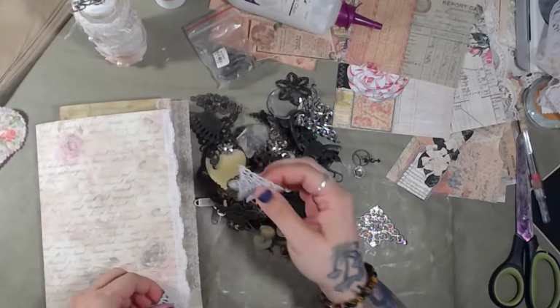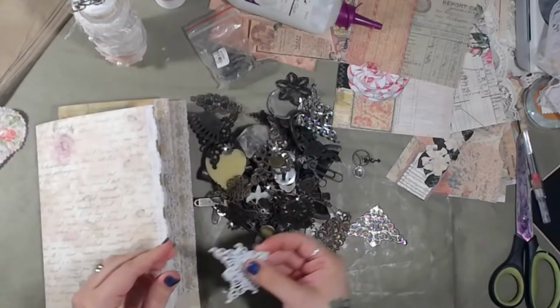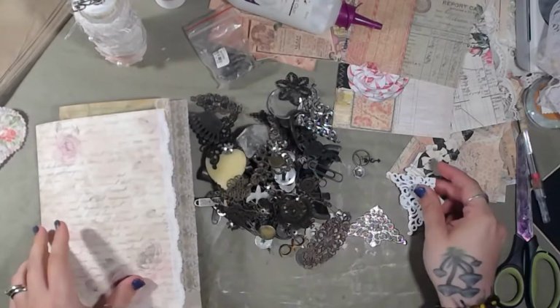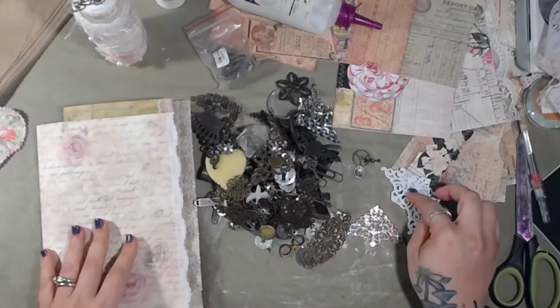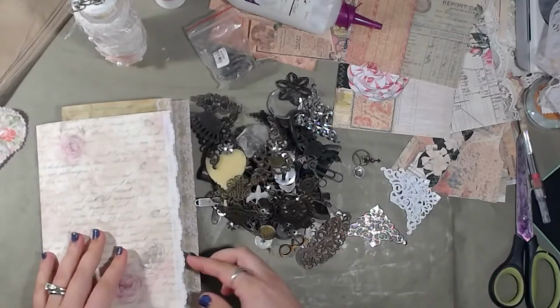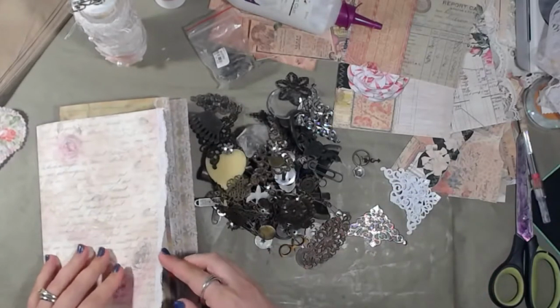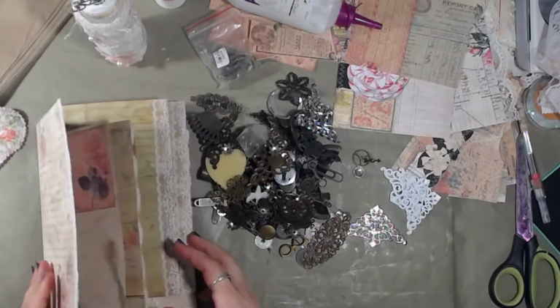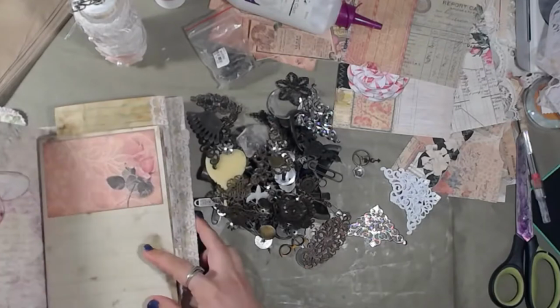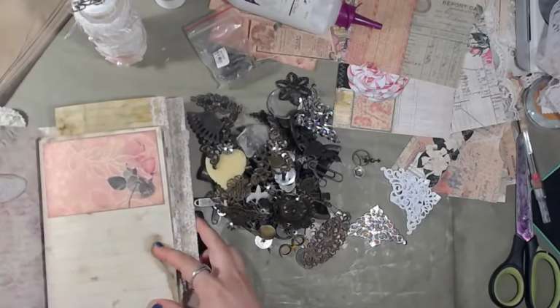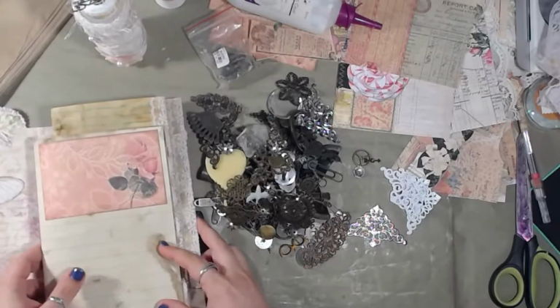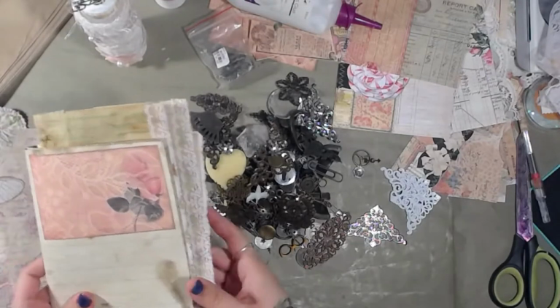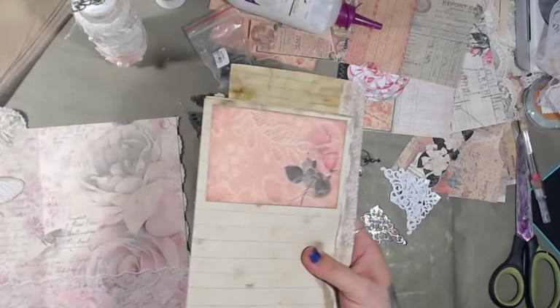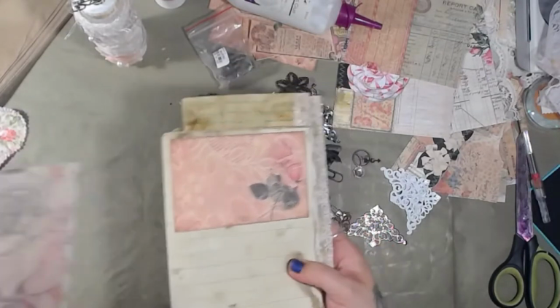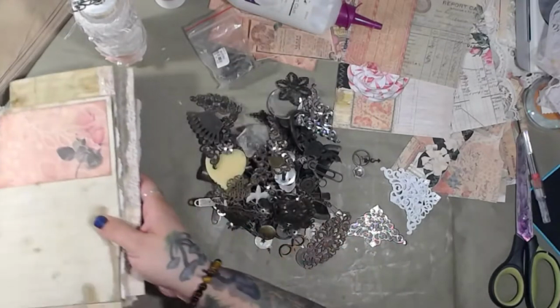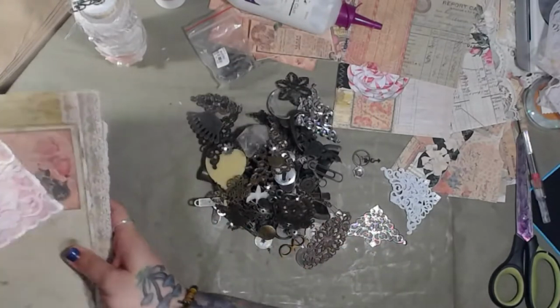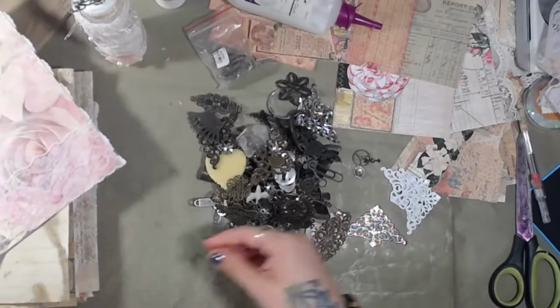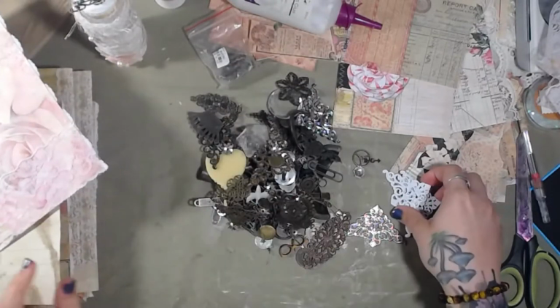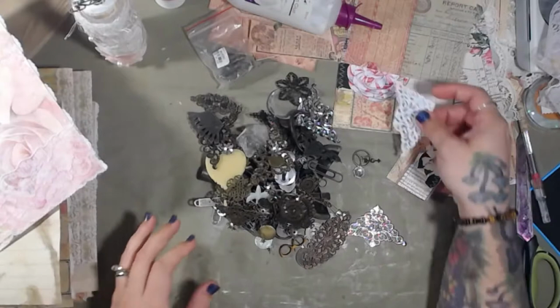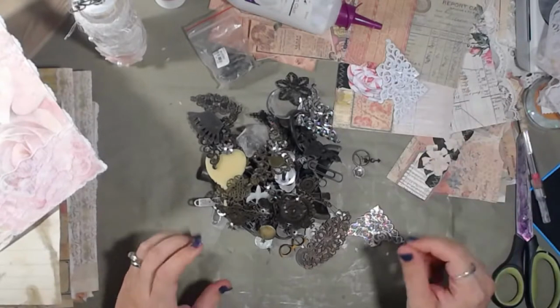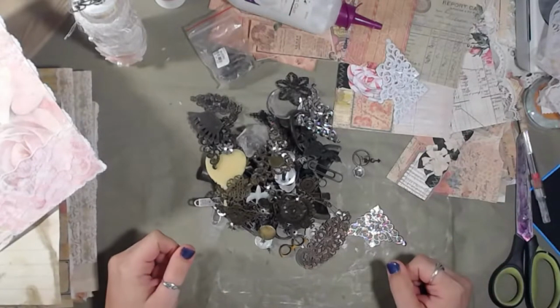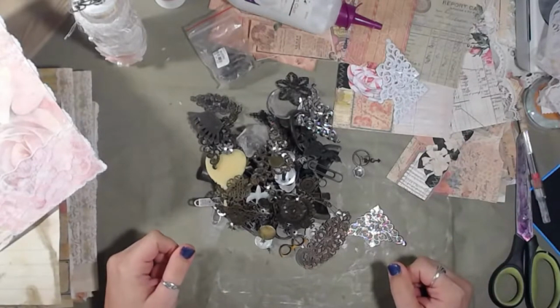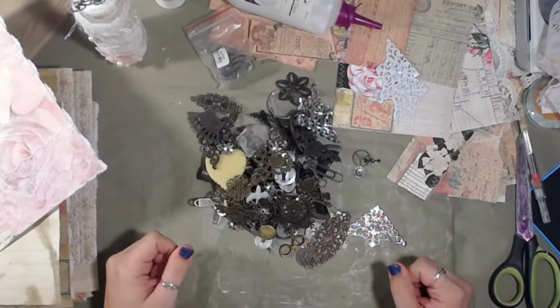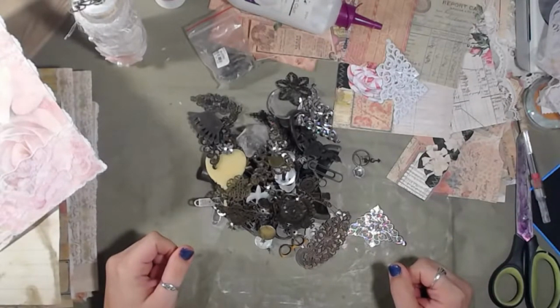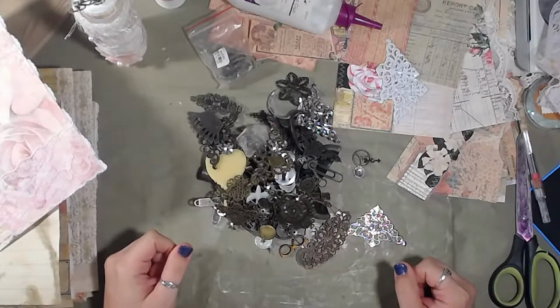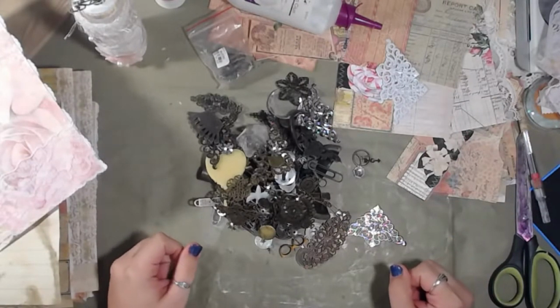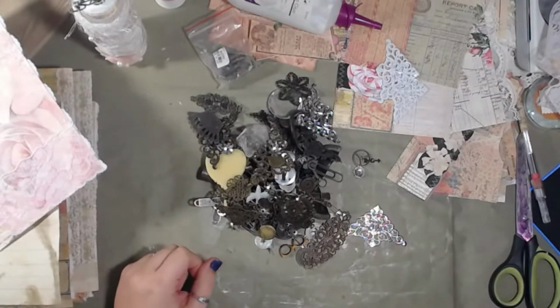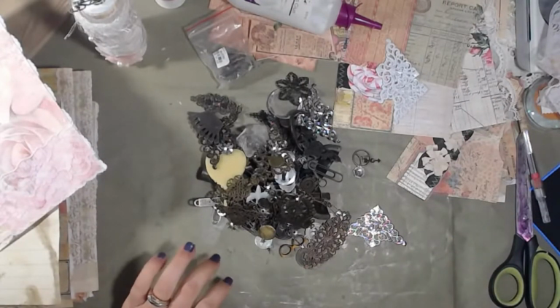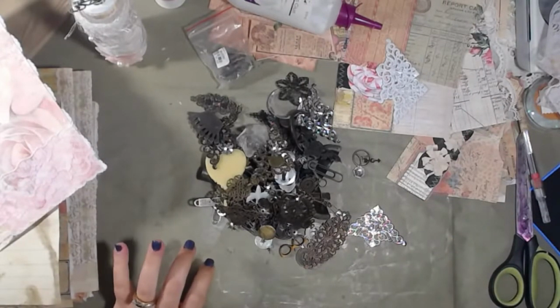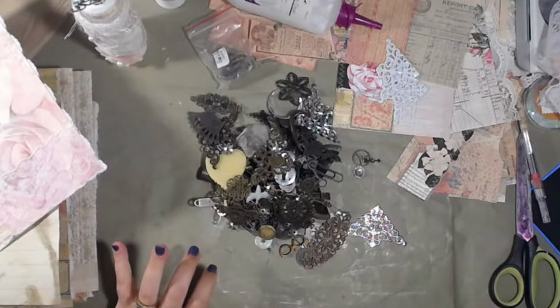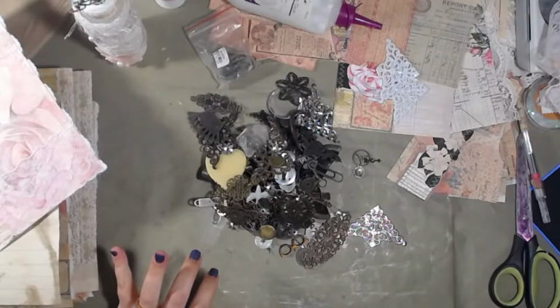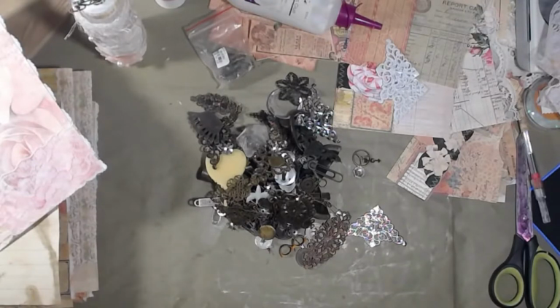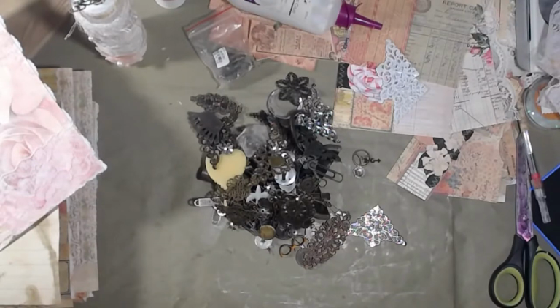I'm going to go ahead and adhere those onto the cover so it'll have plenty of time to dry. I didn't really need to dump all that out, but I'm going to grab a bag that's a little less noisy.